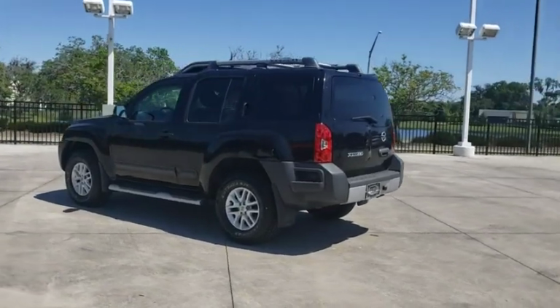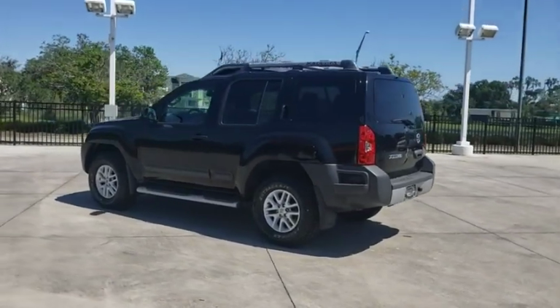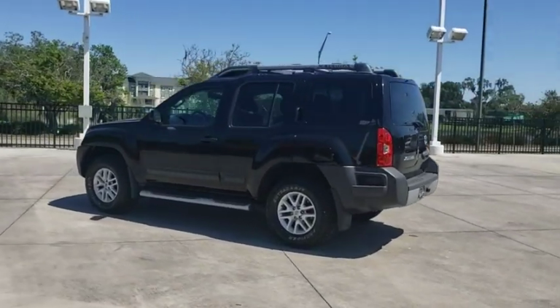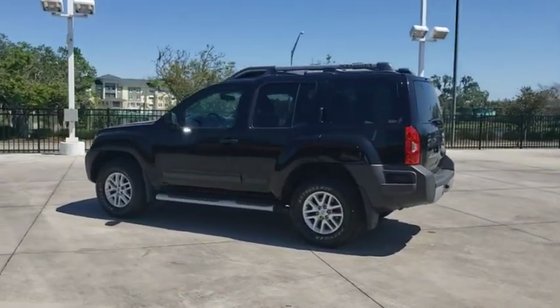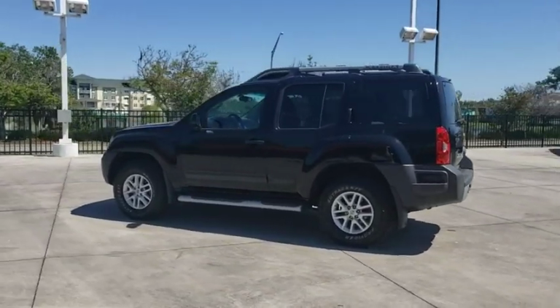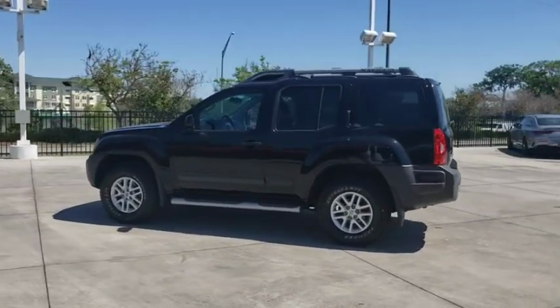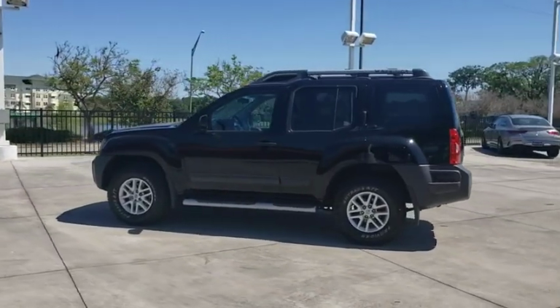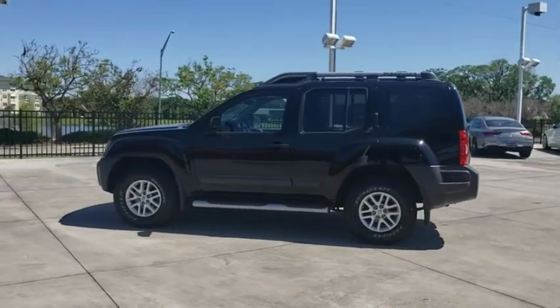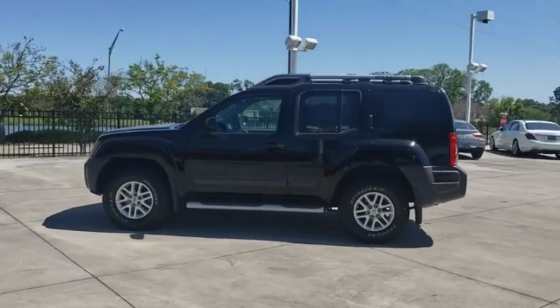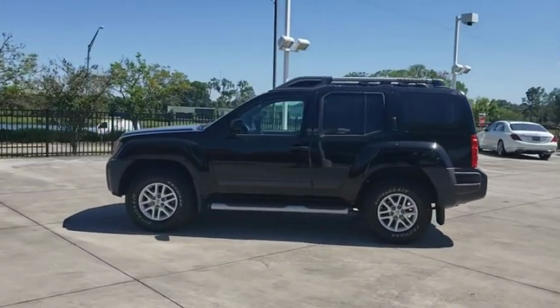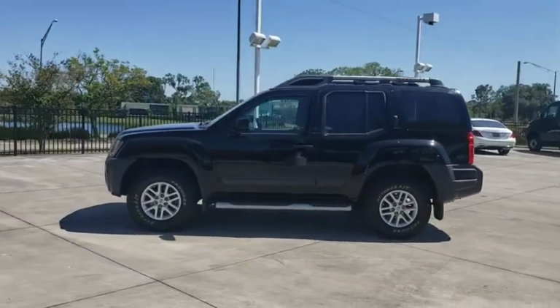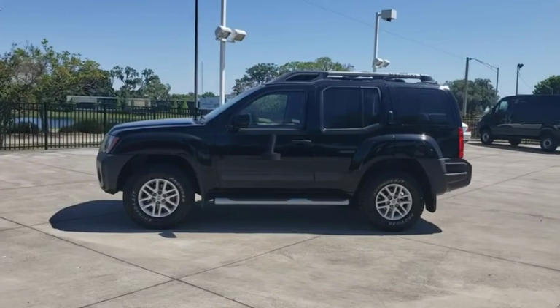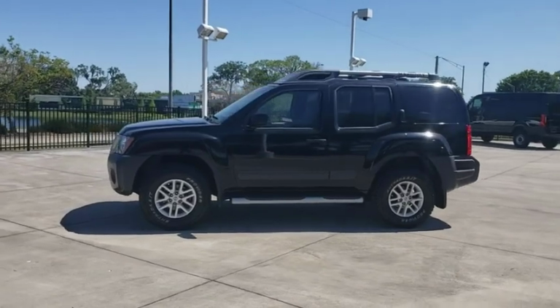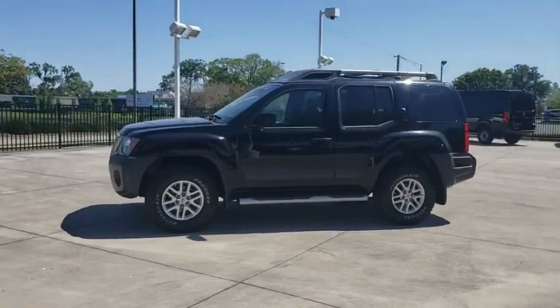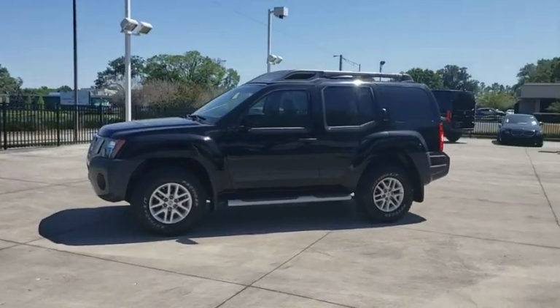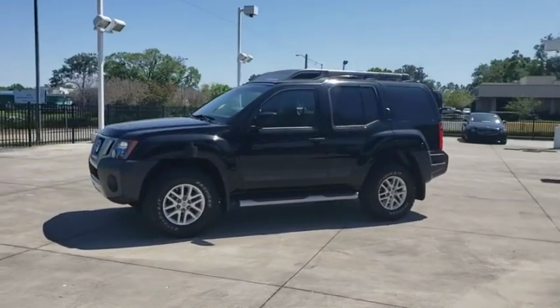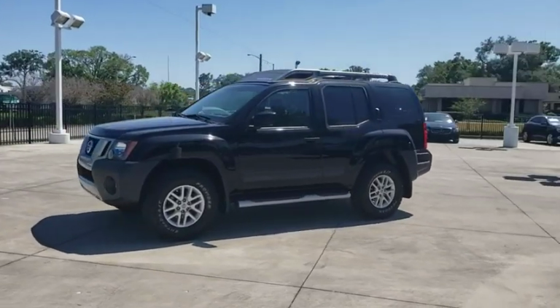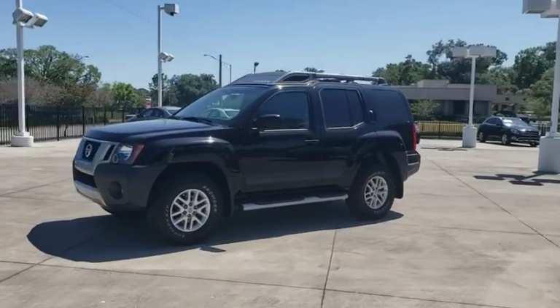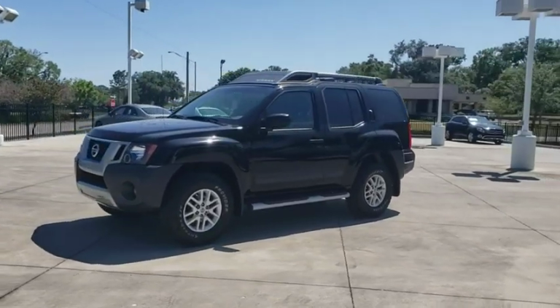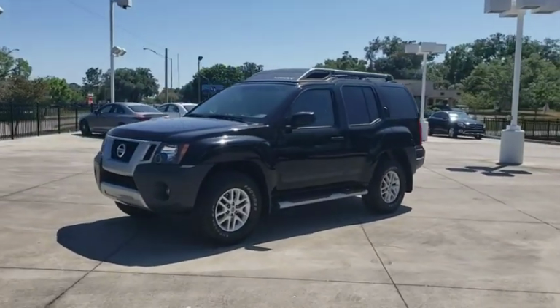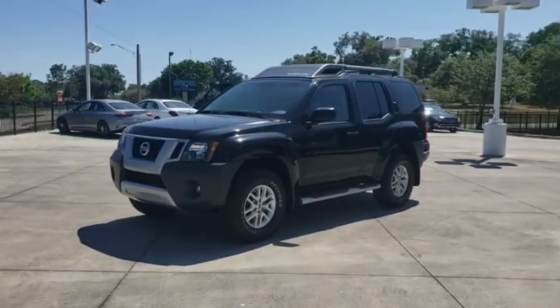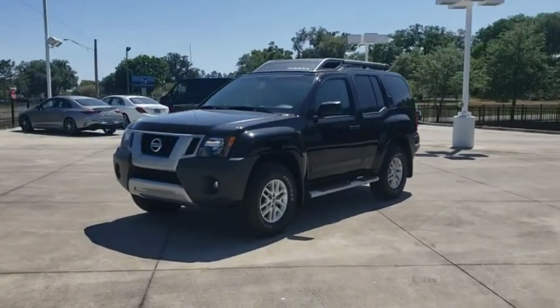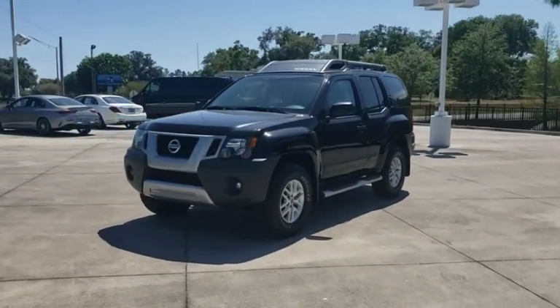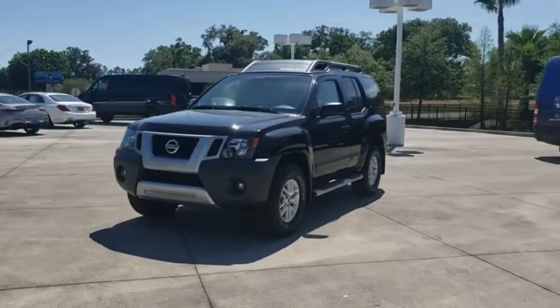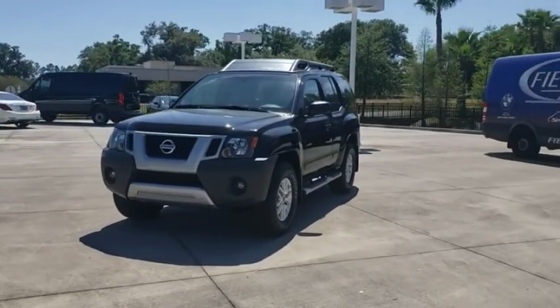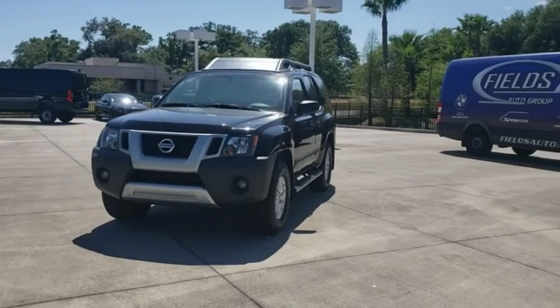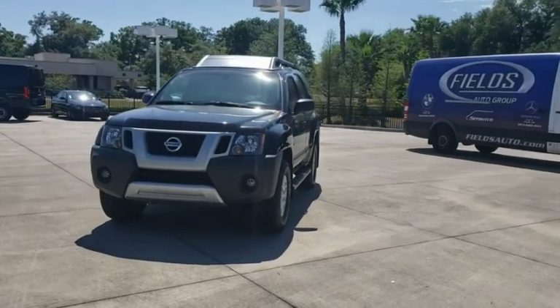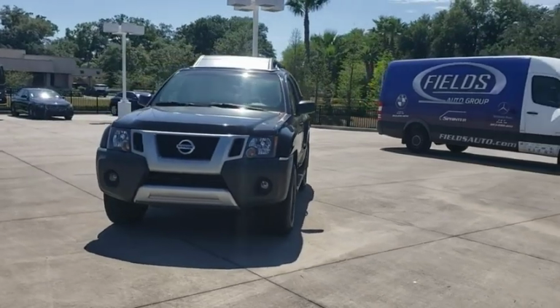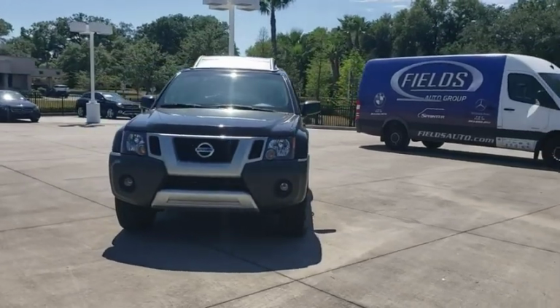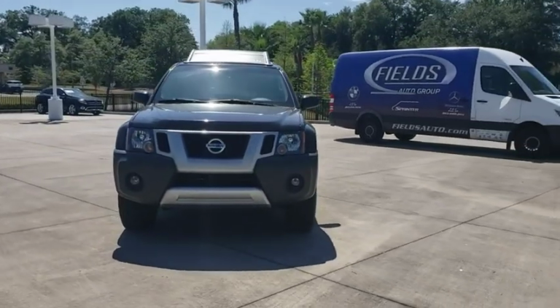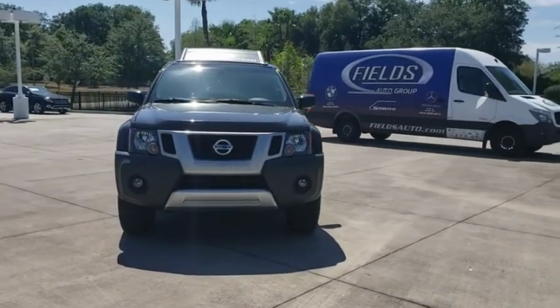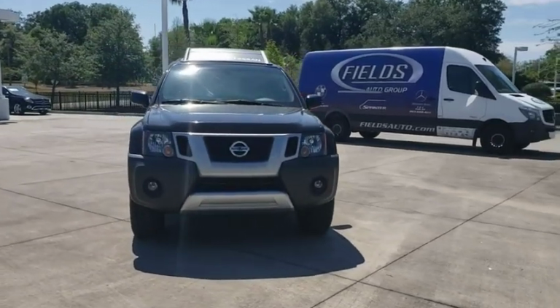This vehicle has less than 45,000 miles. Here are some of this vehicle's great options: keyless entry, steering wheel audio control, traction control, stability control, anti-lock braking system.